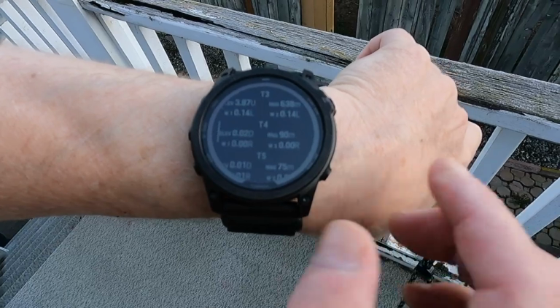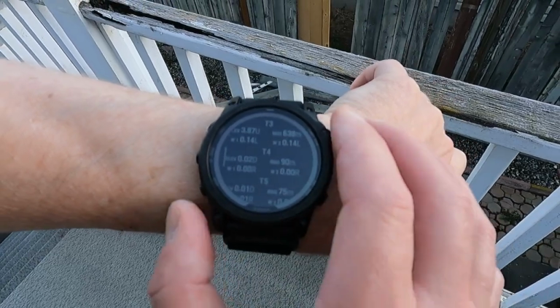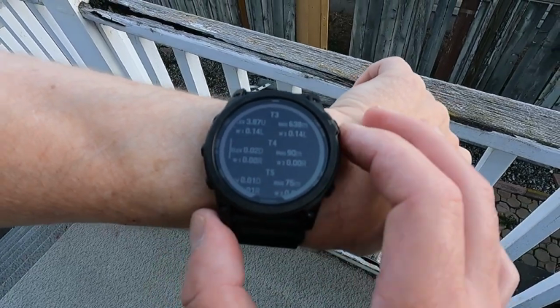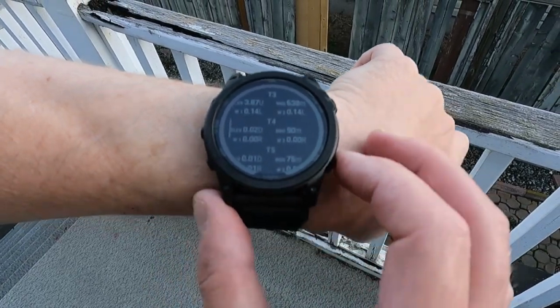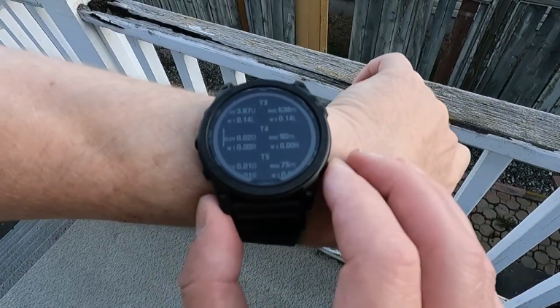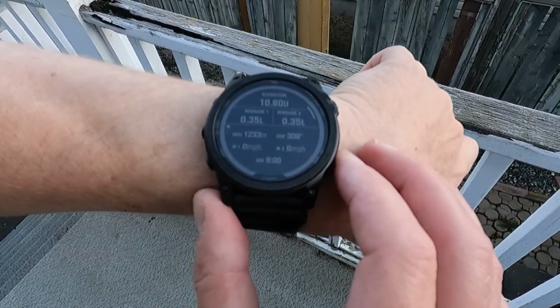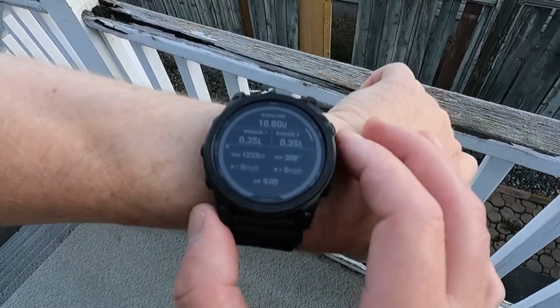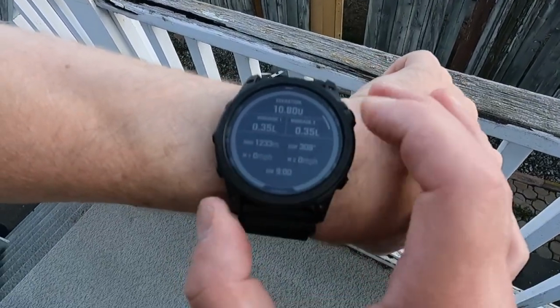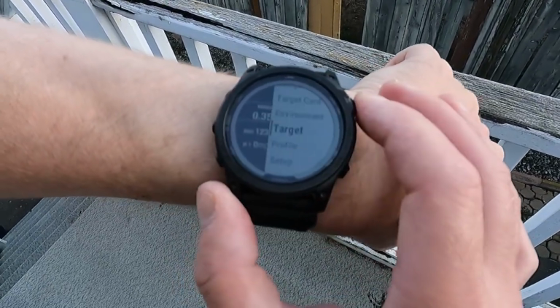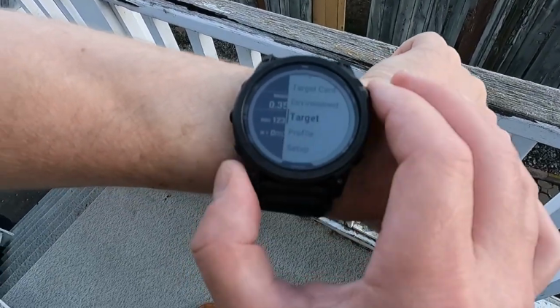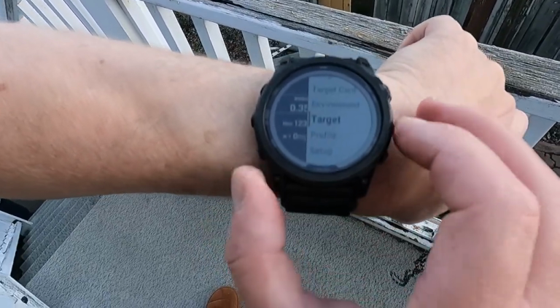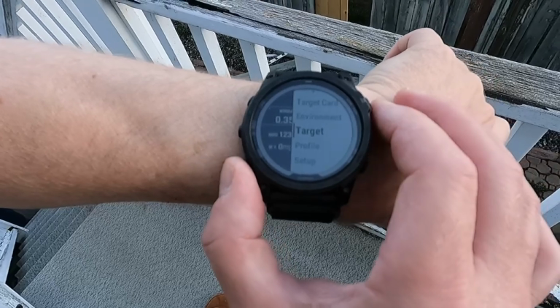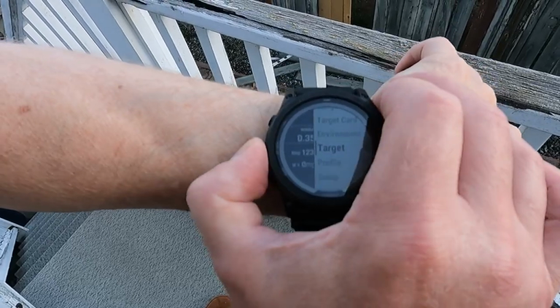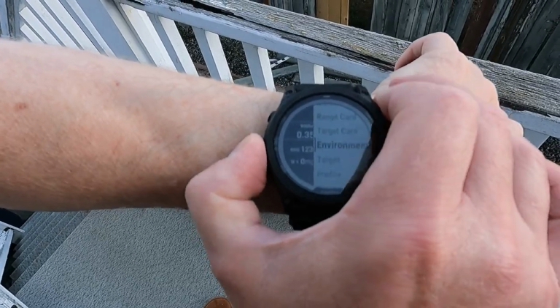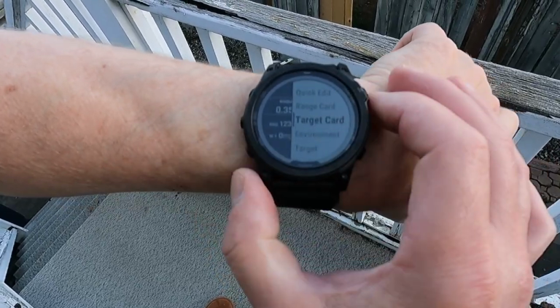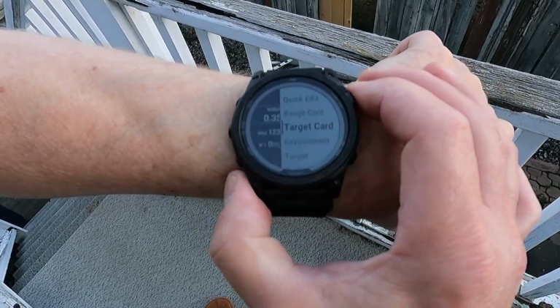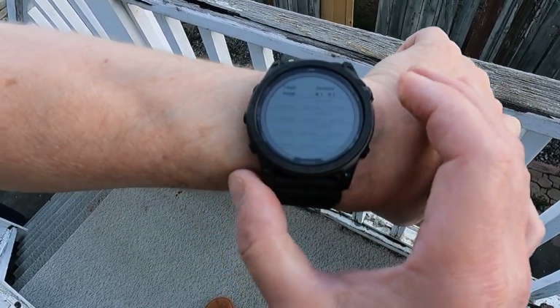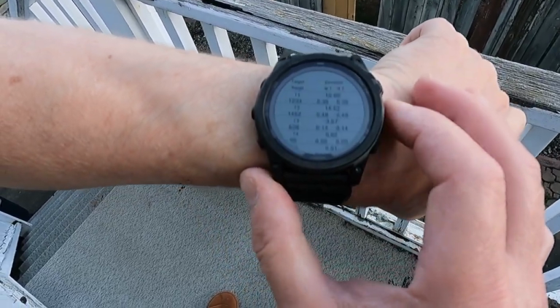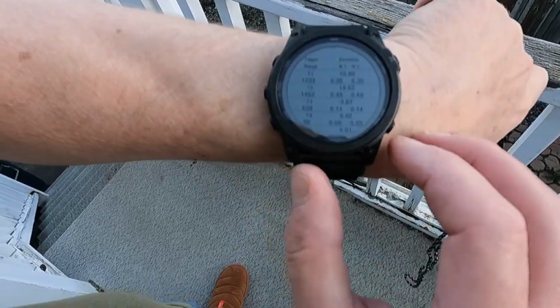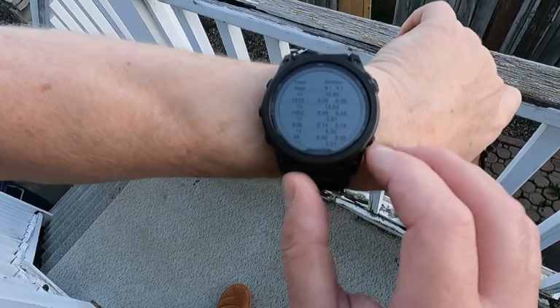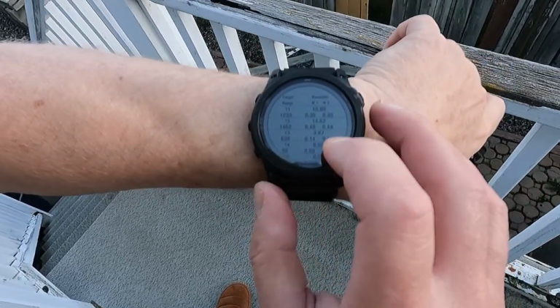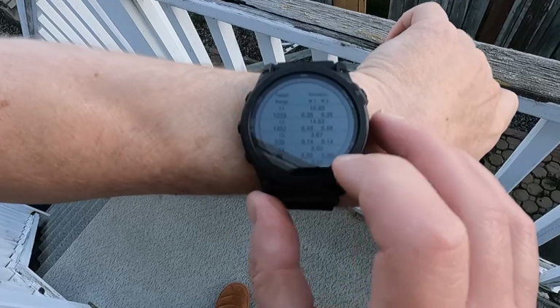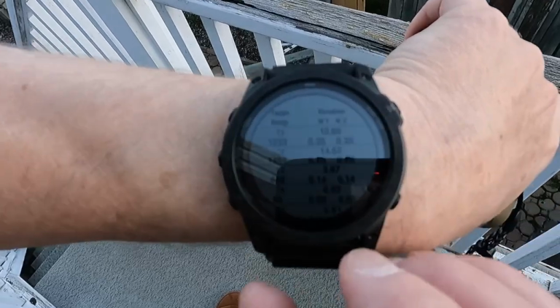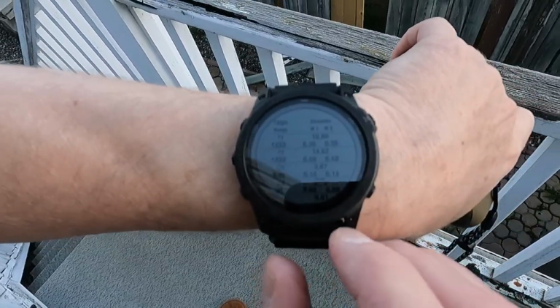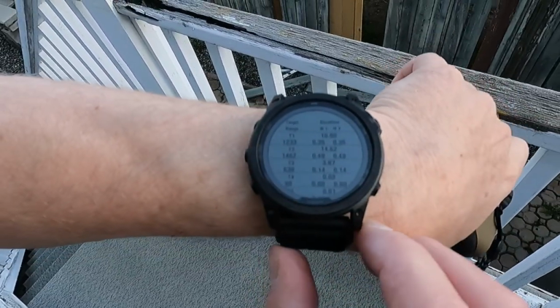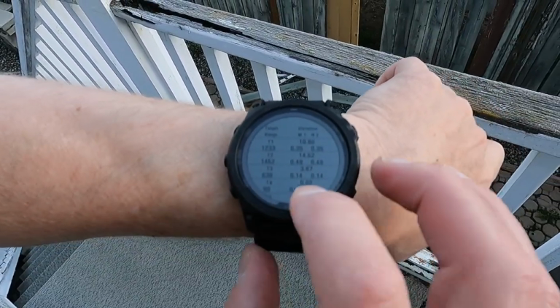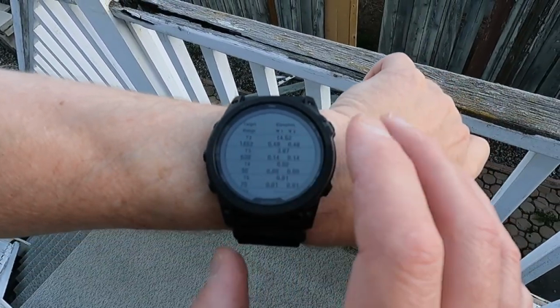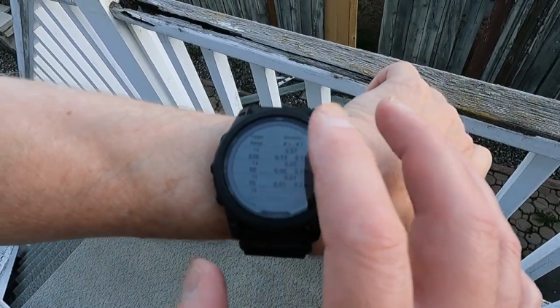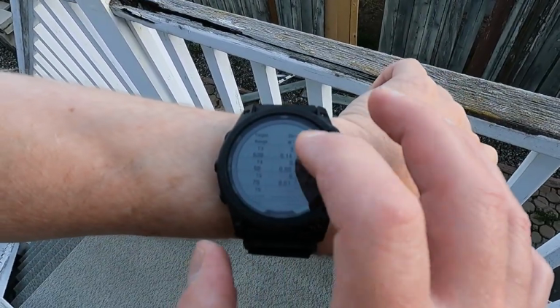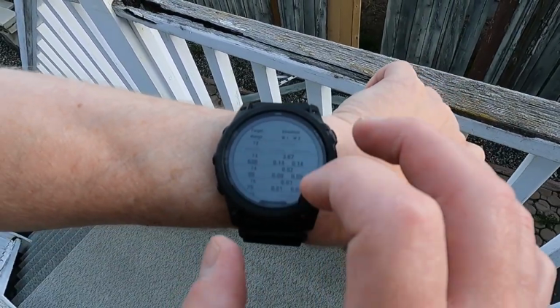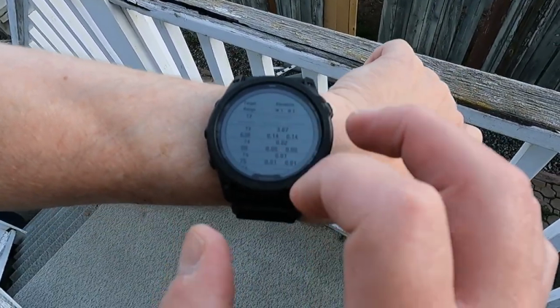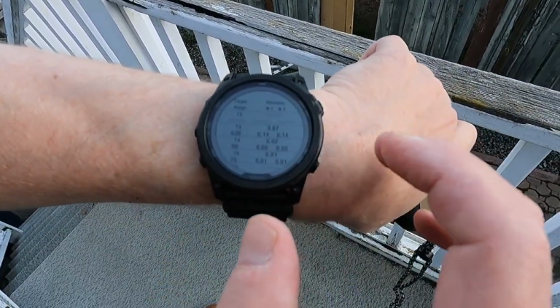Now if I want to review everything, I'll hit the back button, then this button, and scroll up to target card and hit enter. There's all my targets right there — I can scroll up and down with the touchscreen.